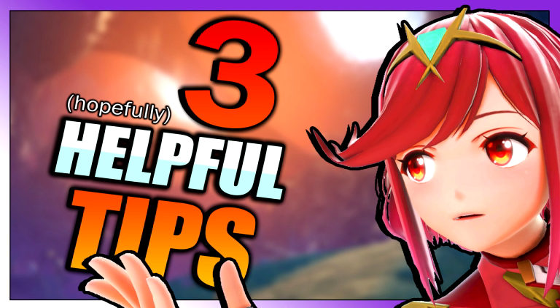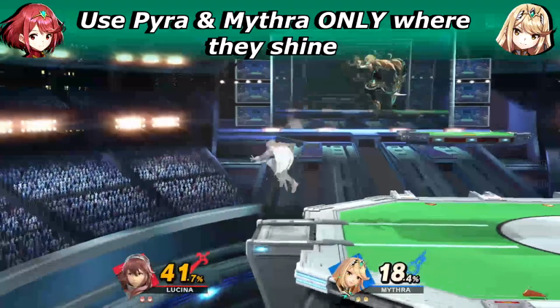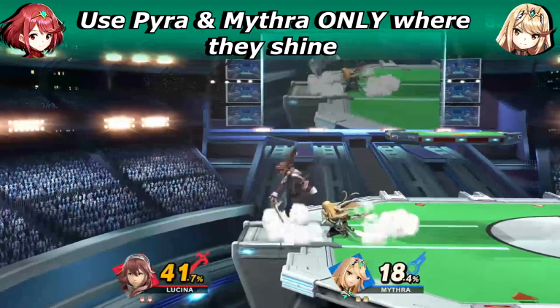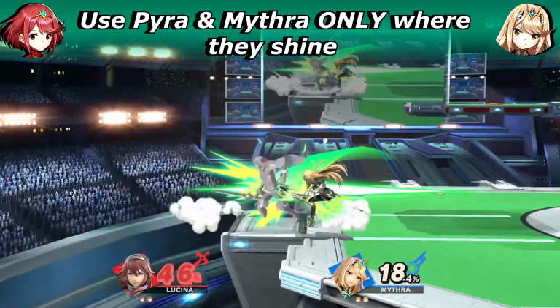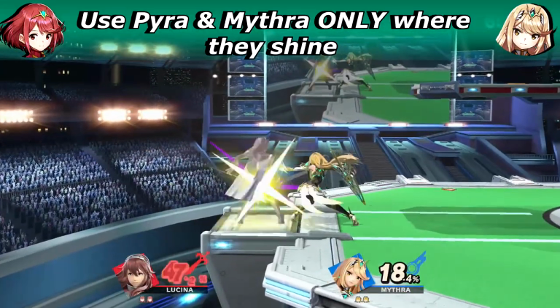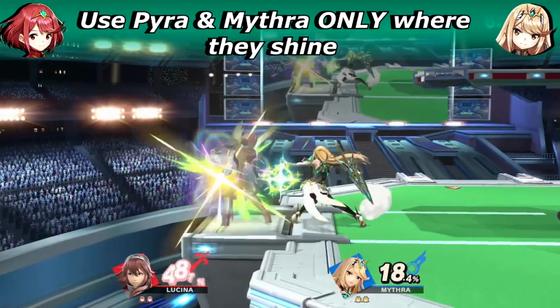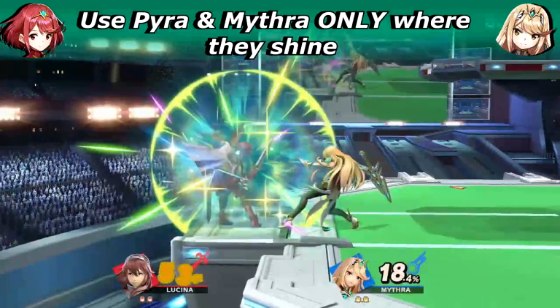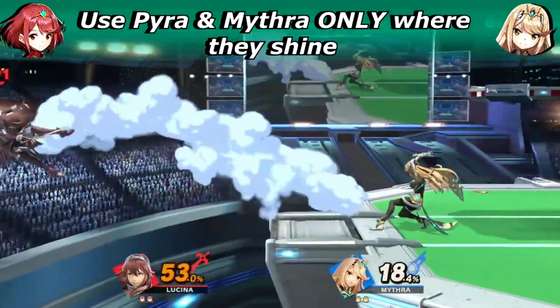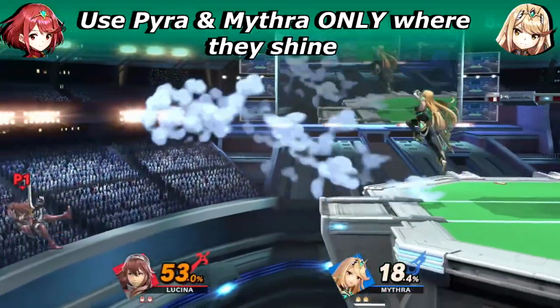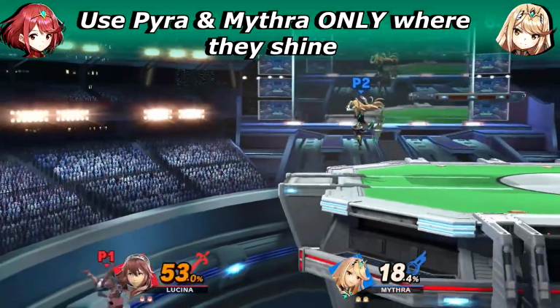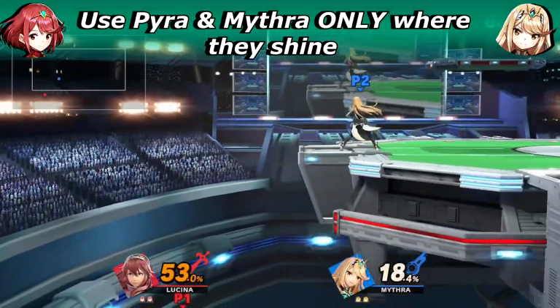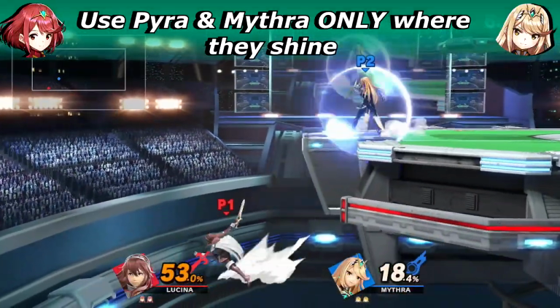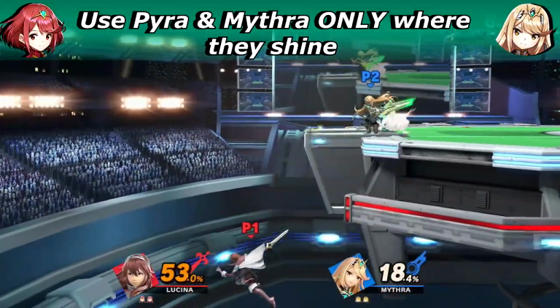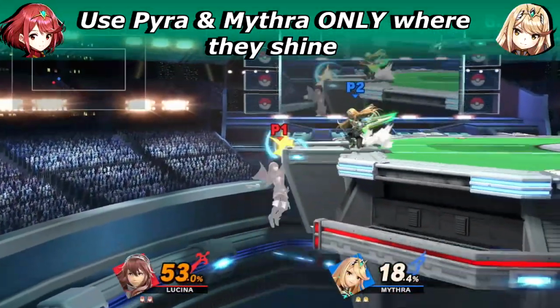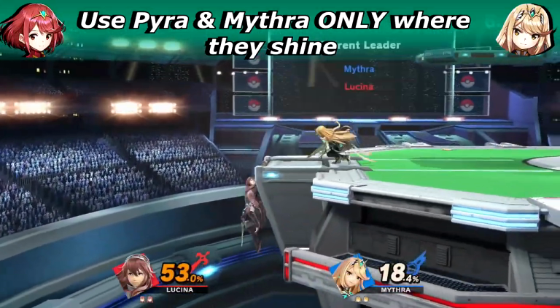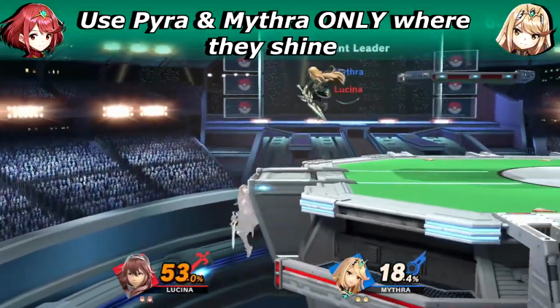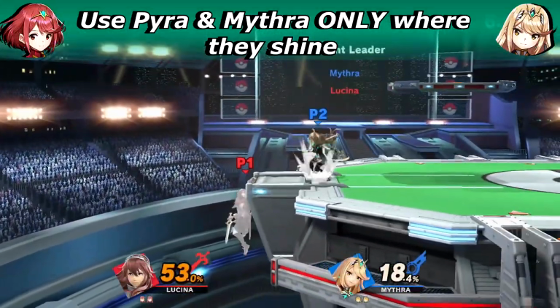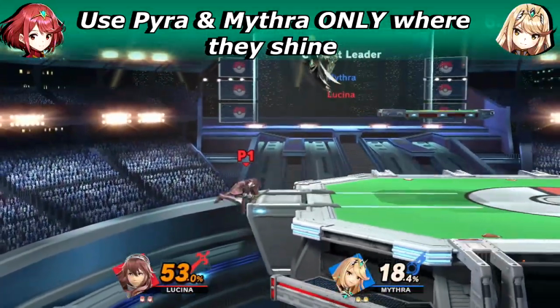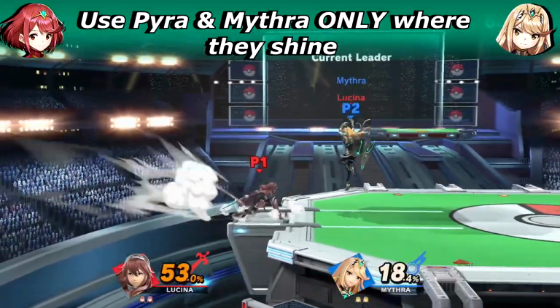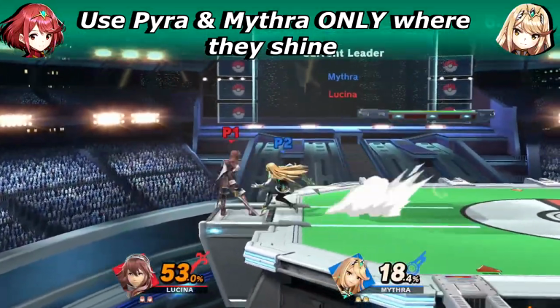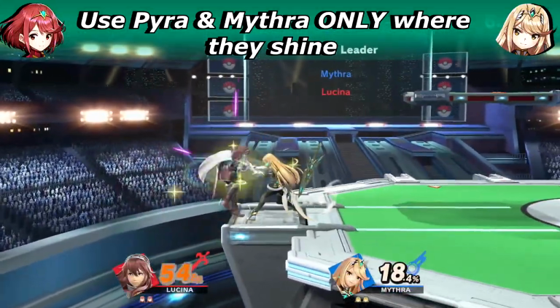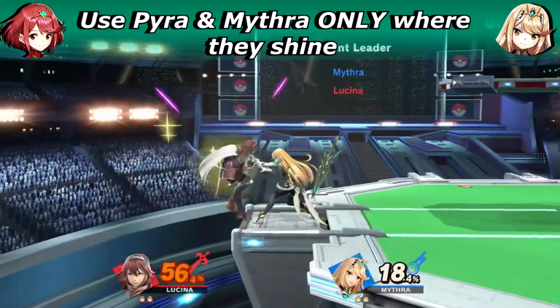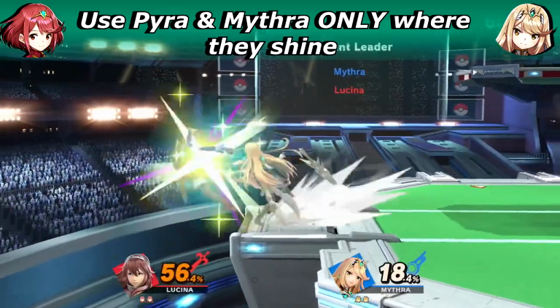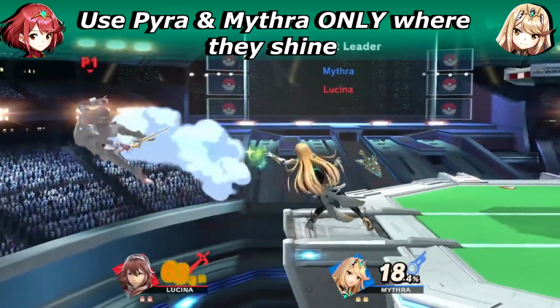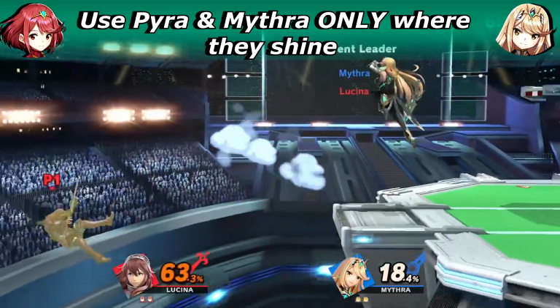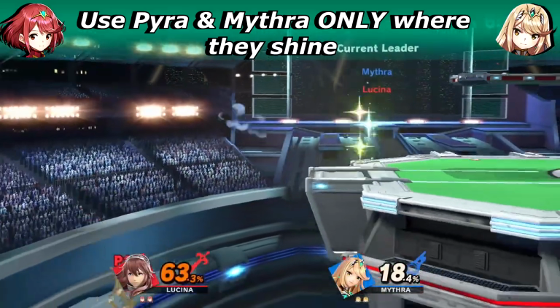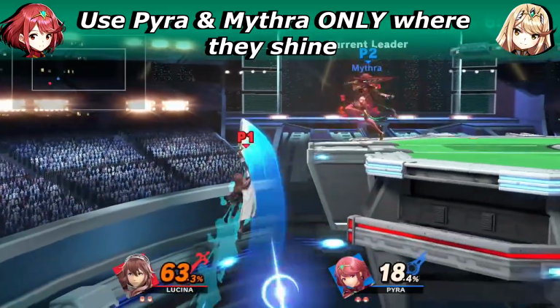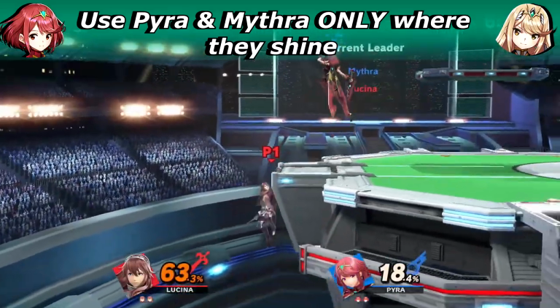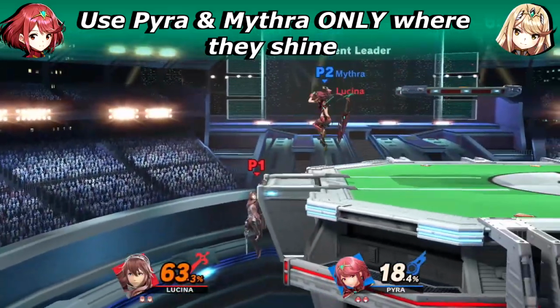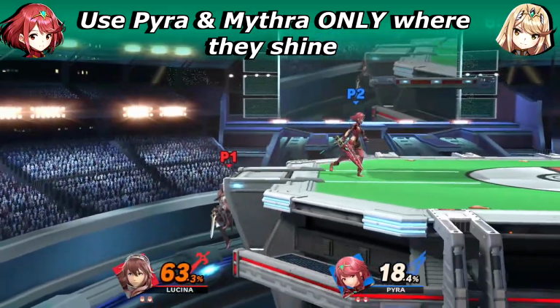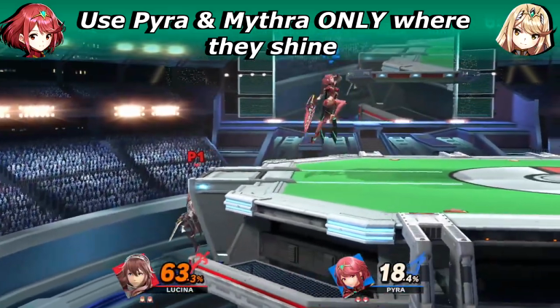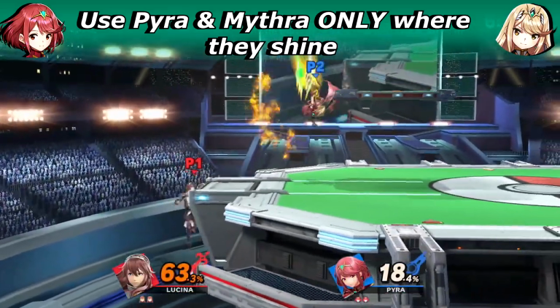I want to start with the tip that helped me the most, and that is to play the character strictly in the situation they excel in — also known as: play Mythra in neutral and Pyra in advantage.